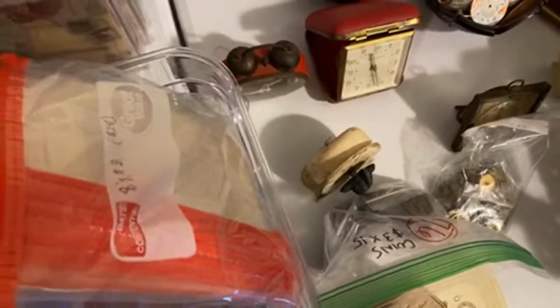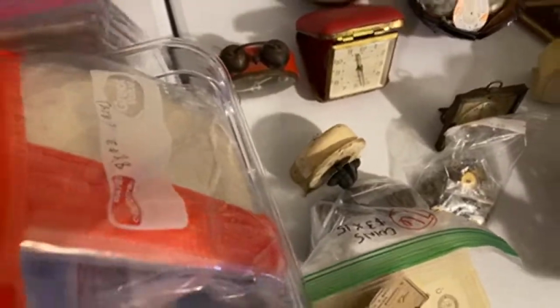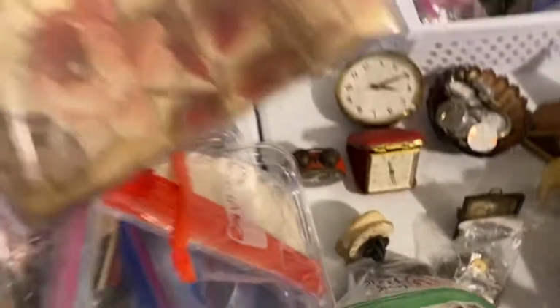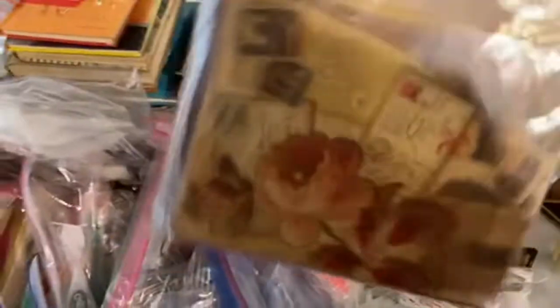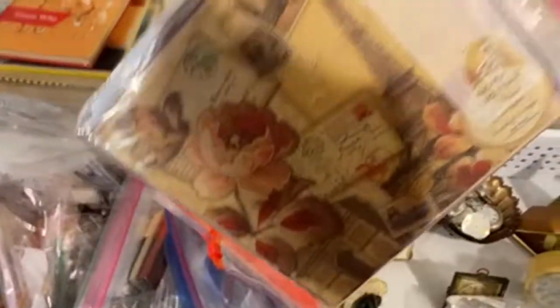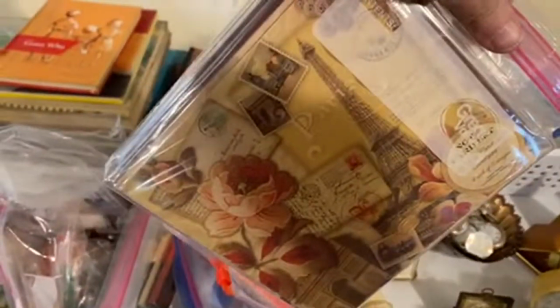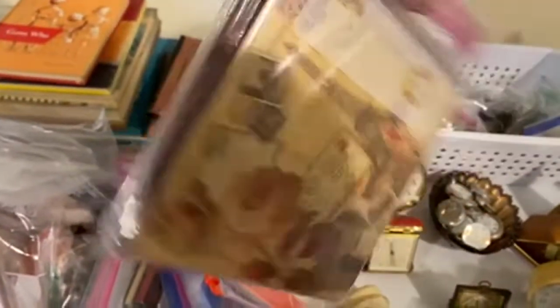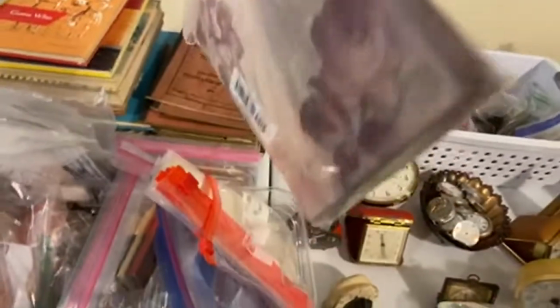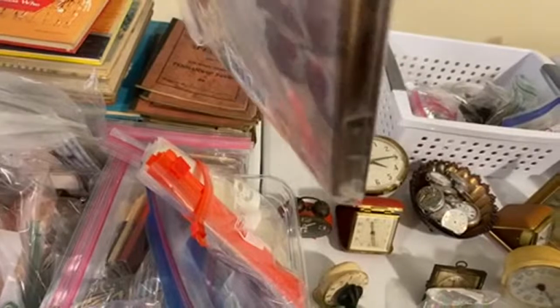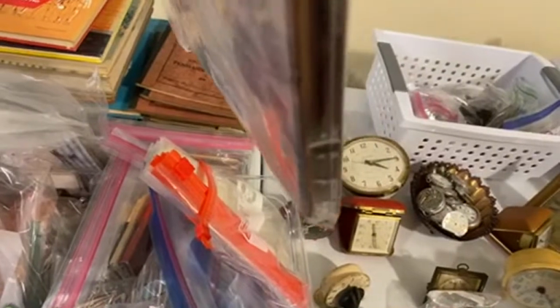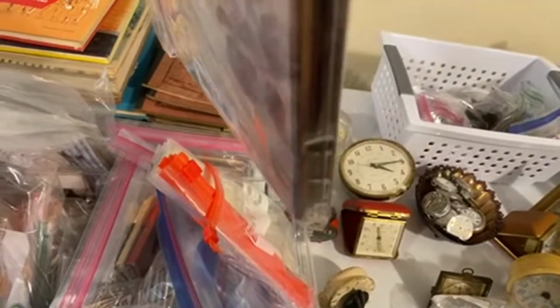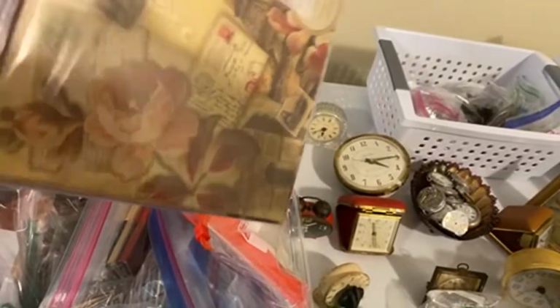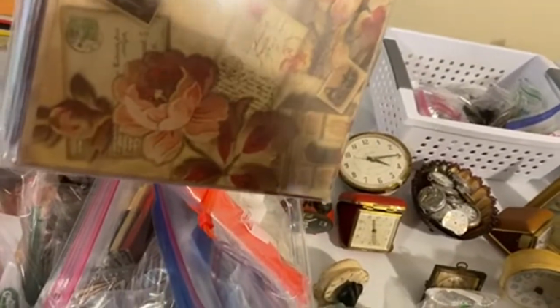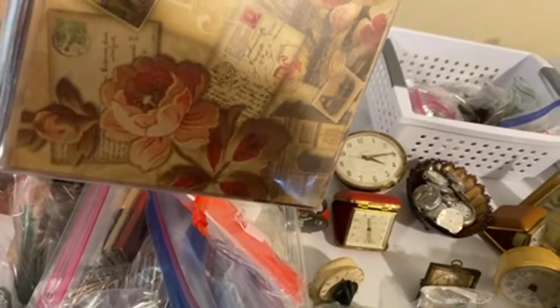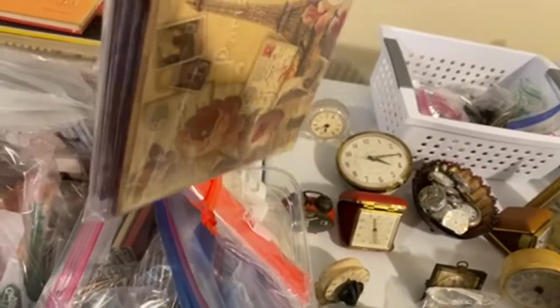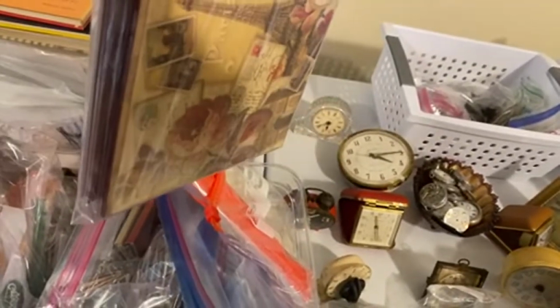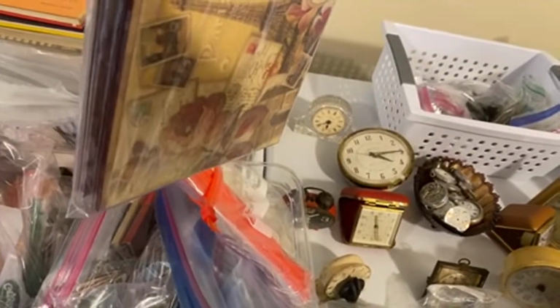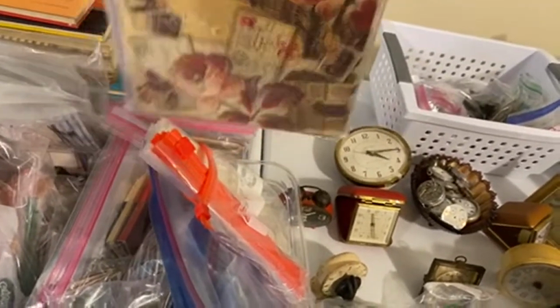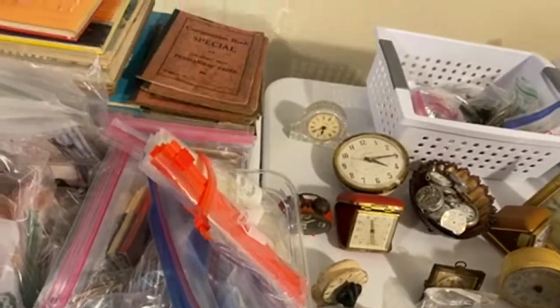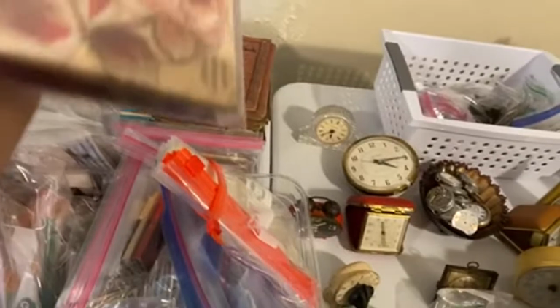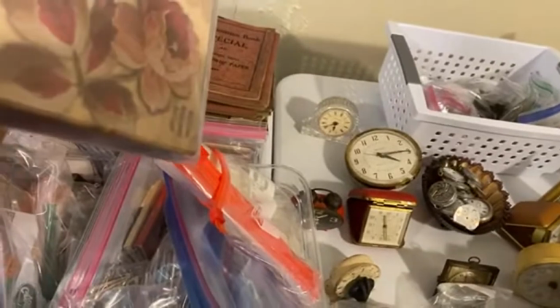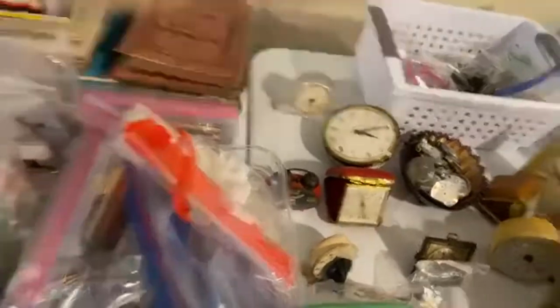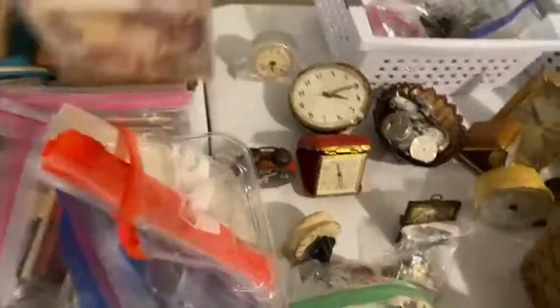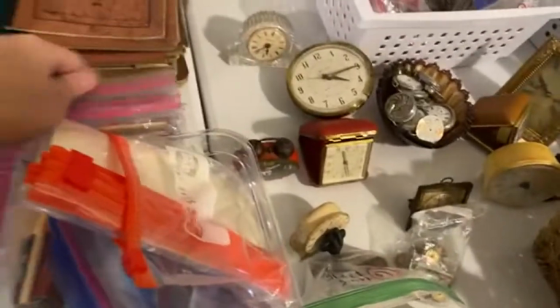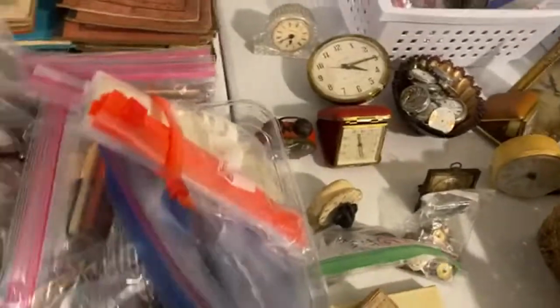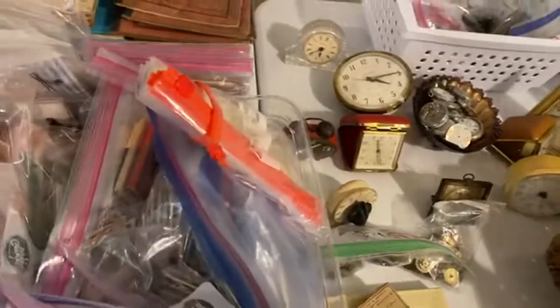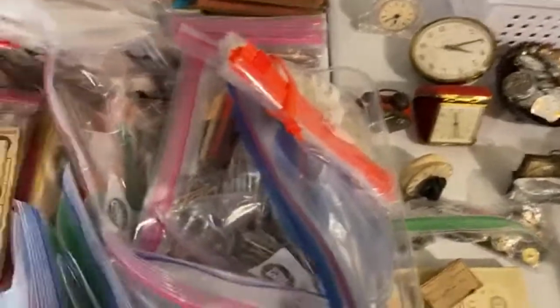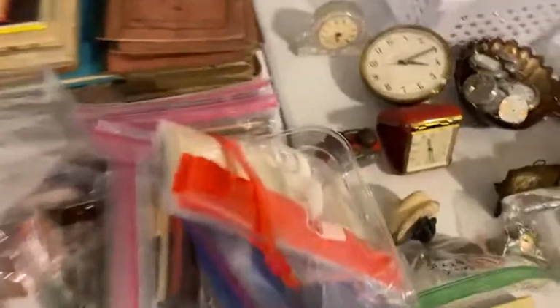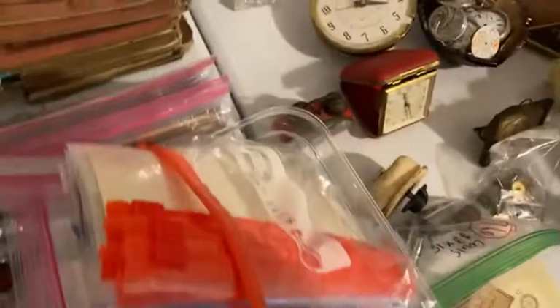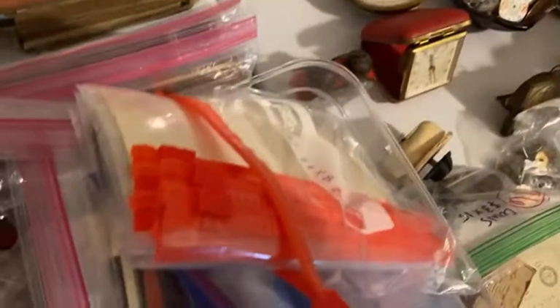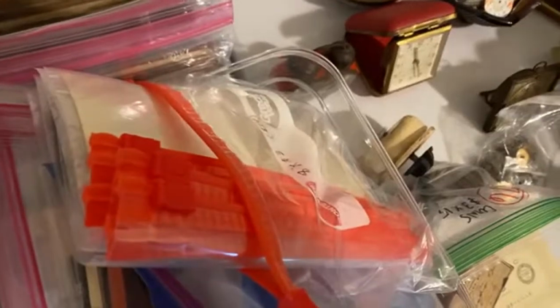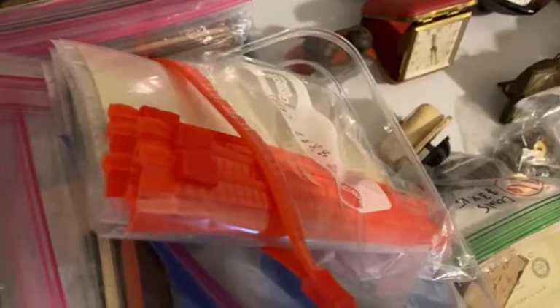Oh, these cool ones — like Paris — these are just cards, blank cards. Some really neat old school books.